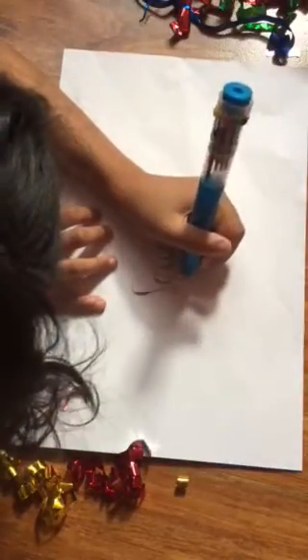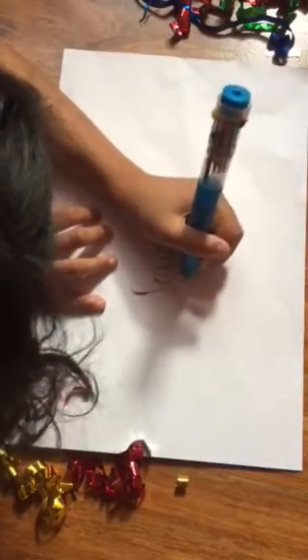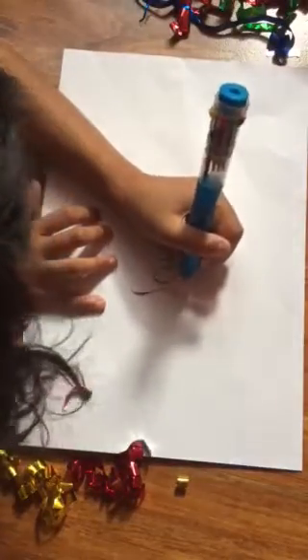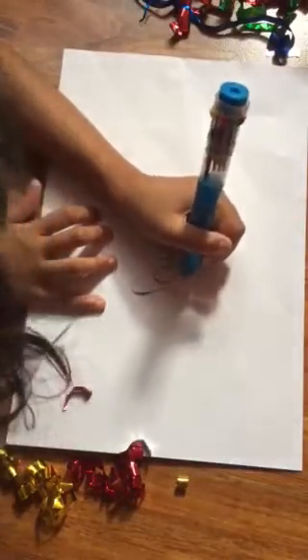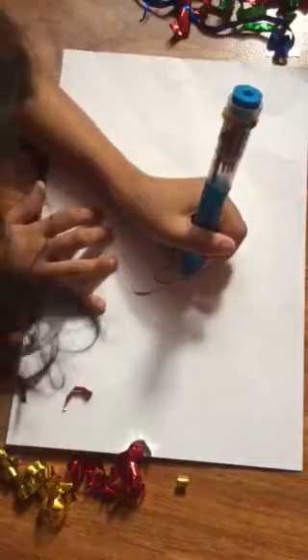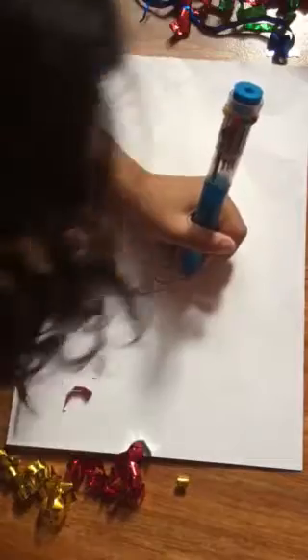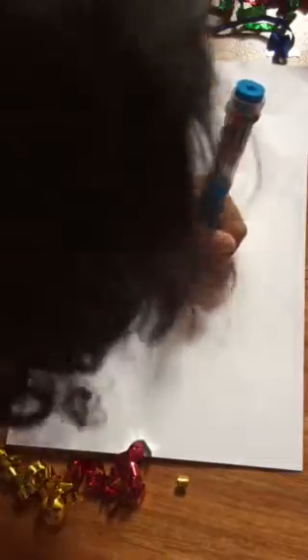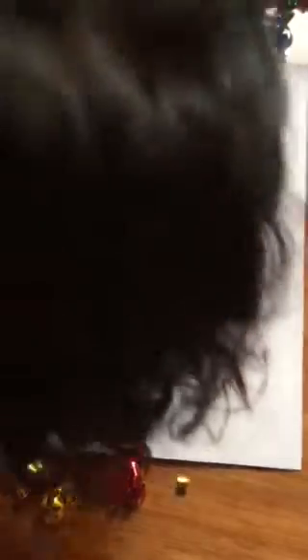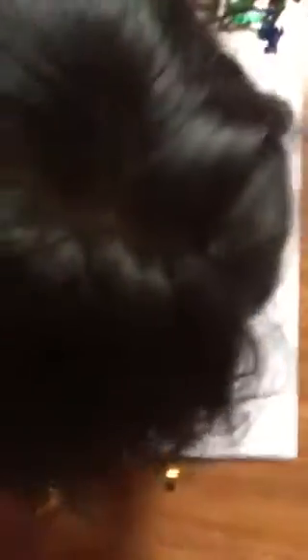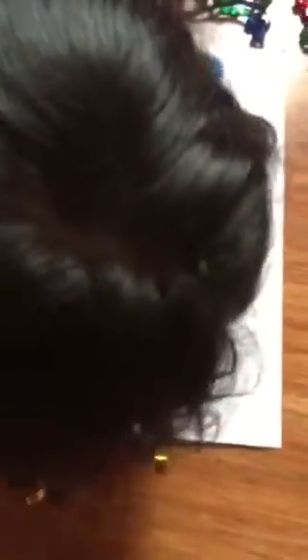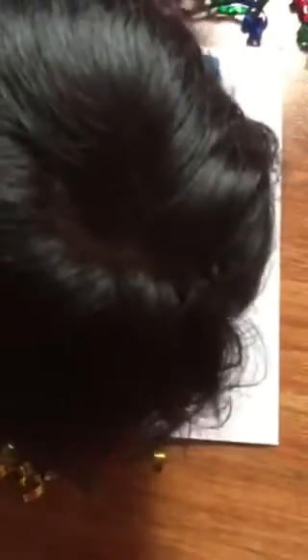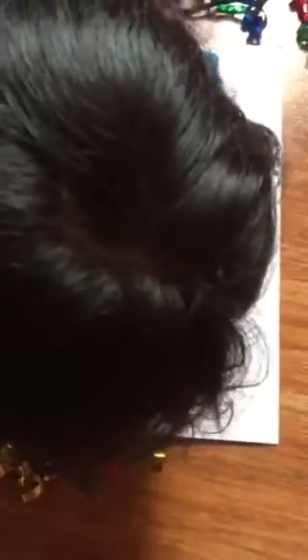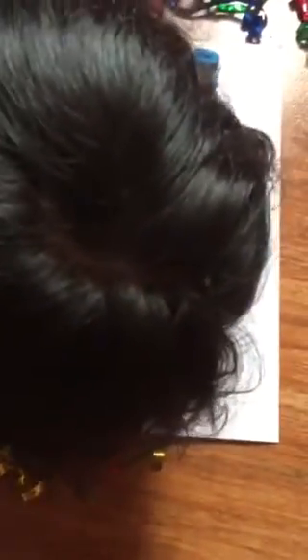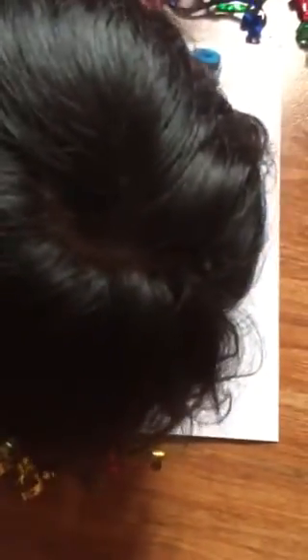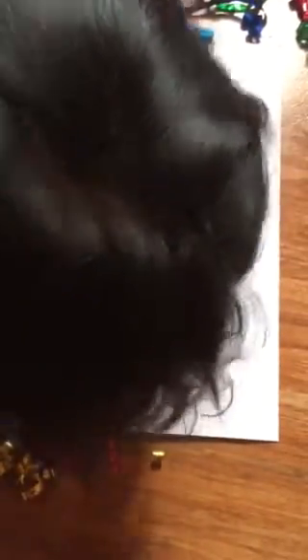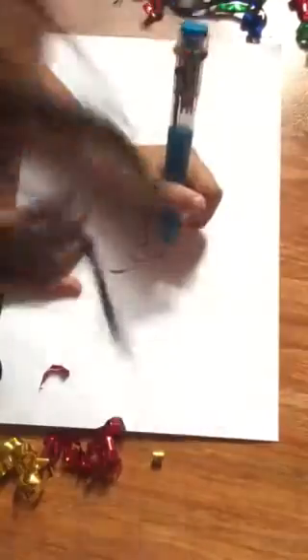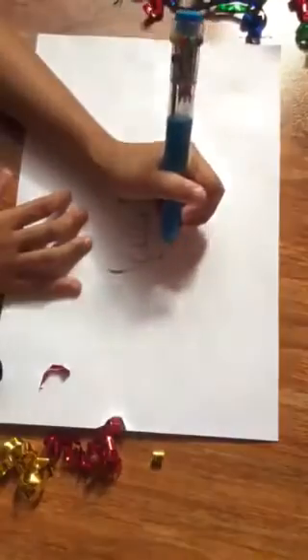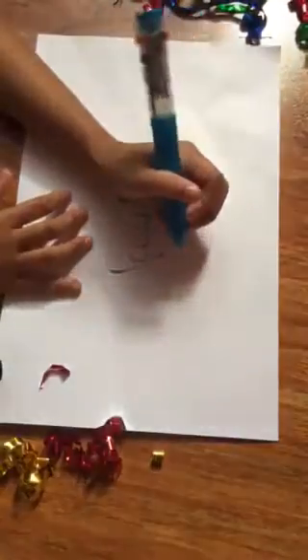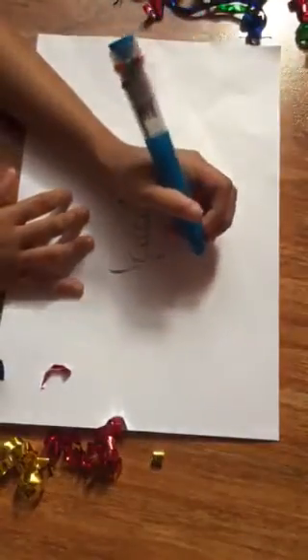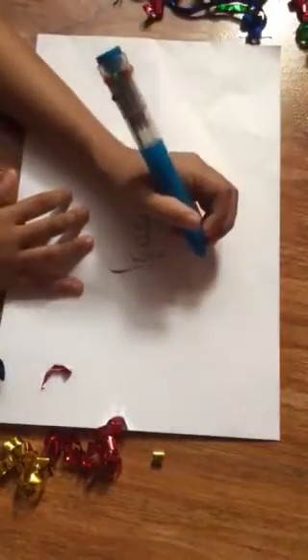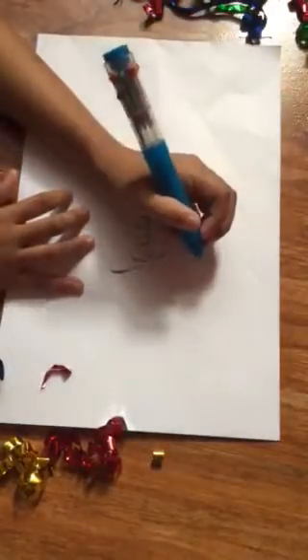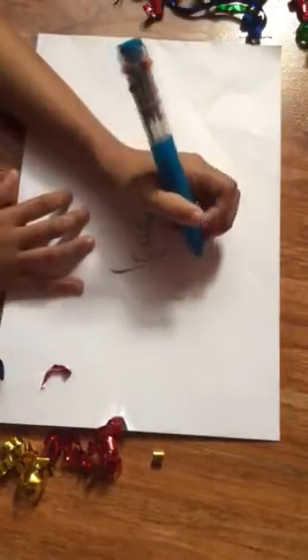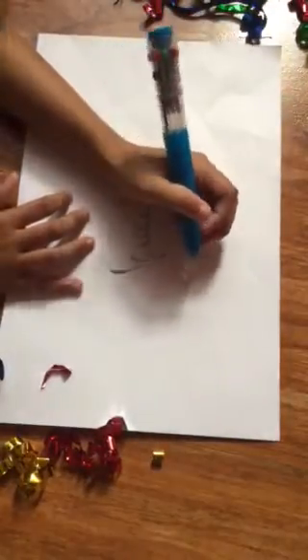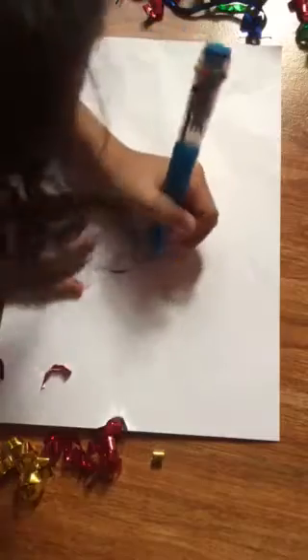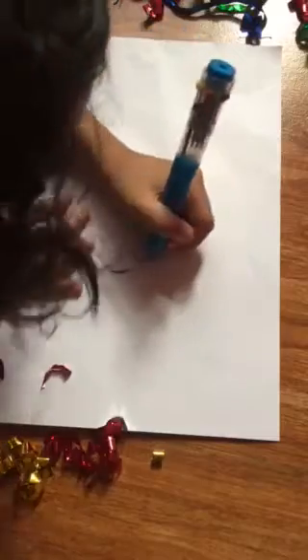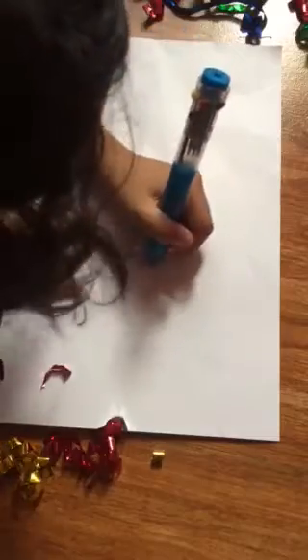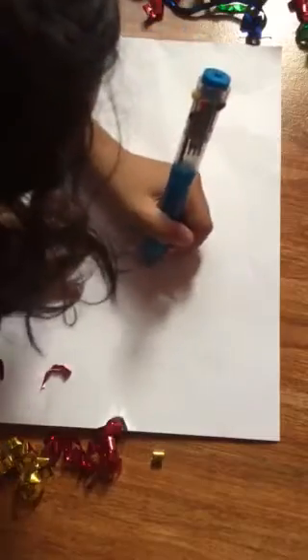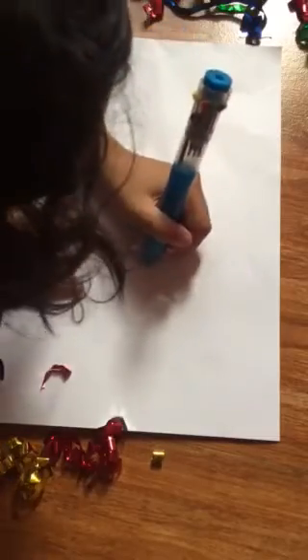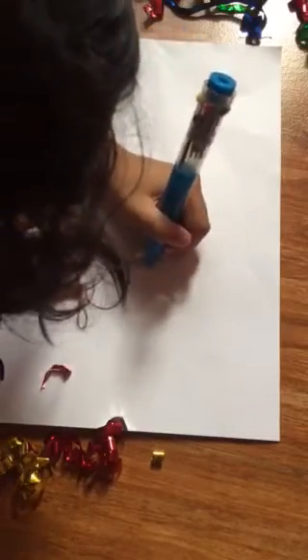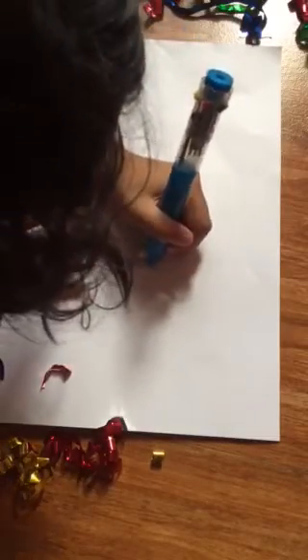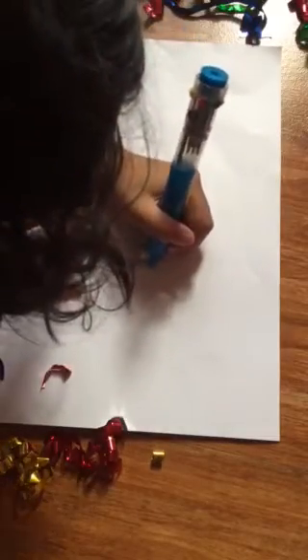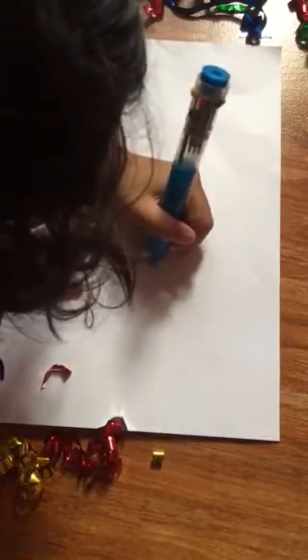And guys, I'm coloring it in. Sorry if you can see my head because I am really coloring.